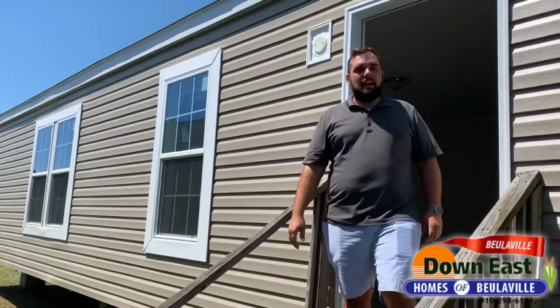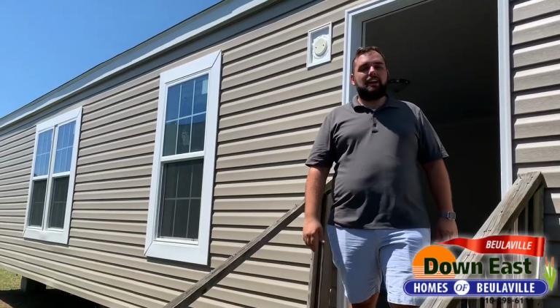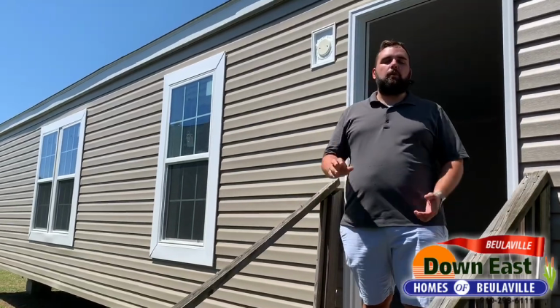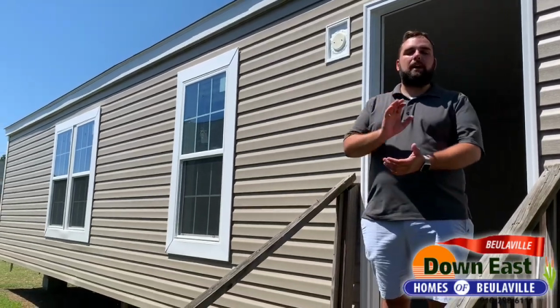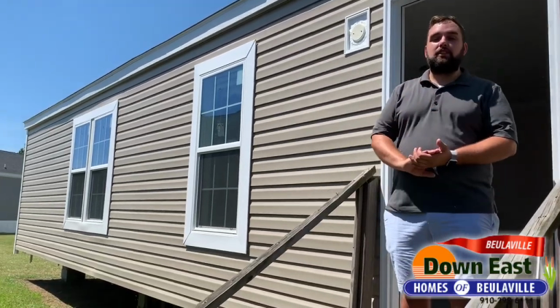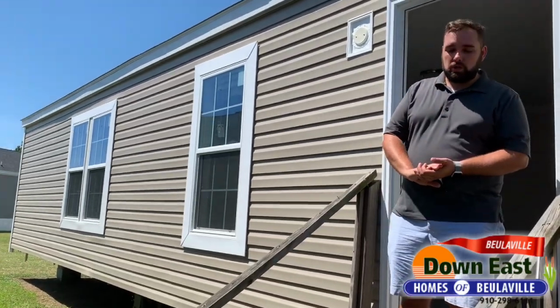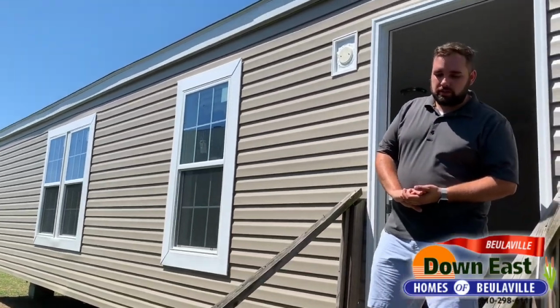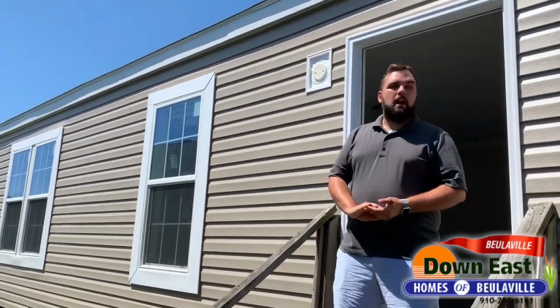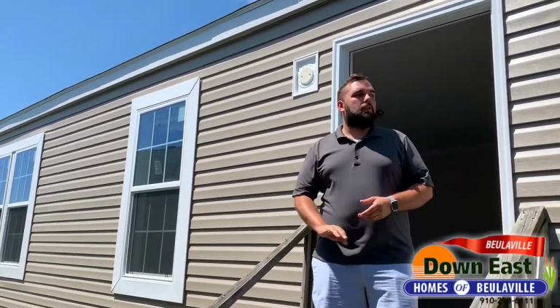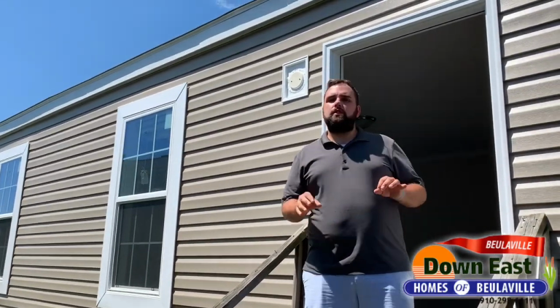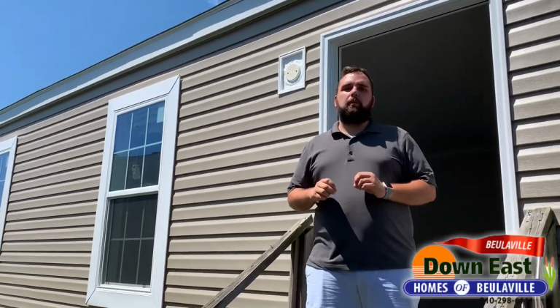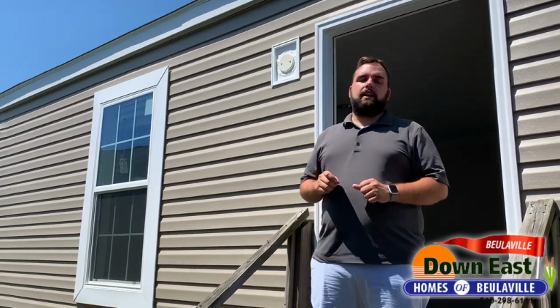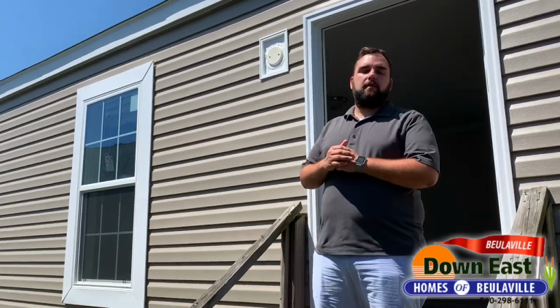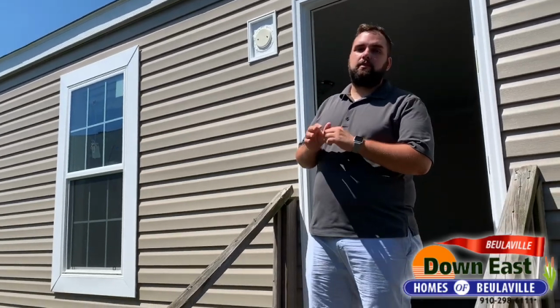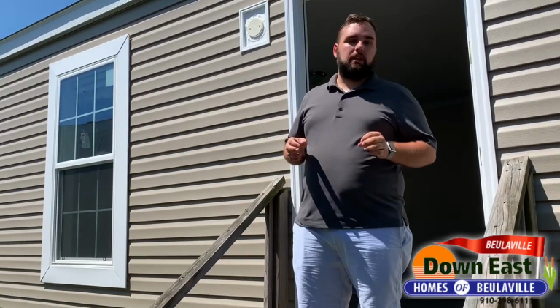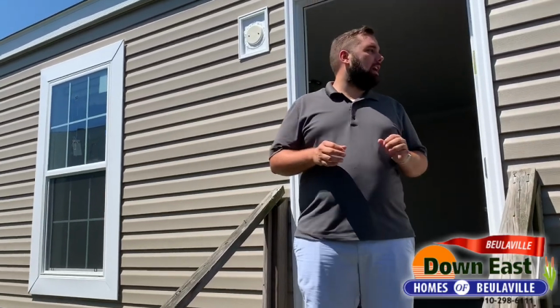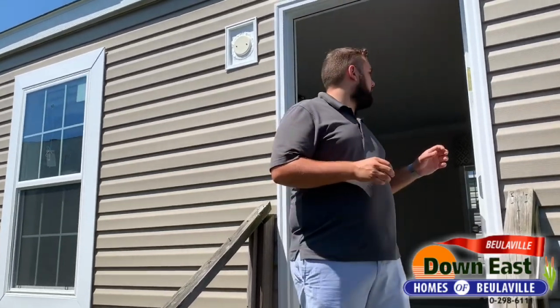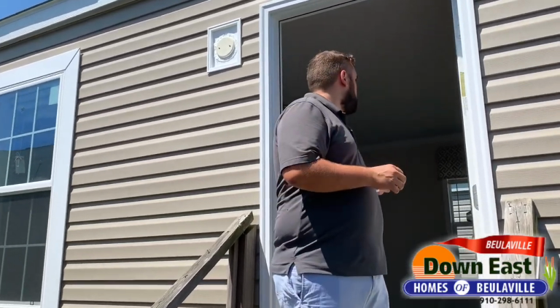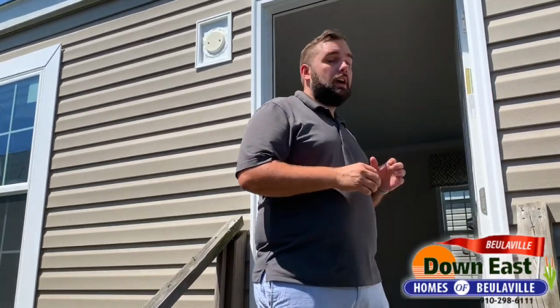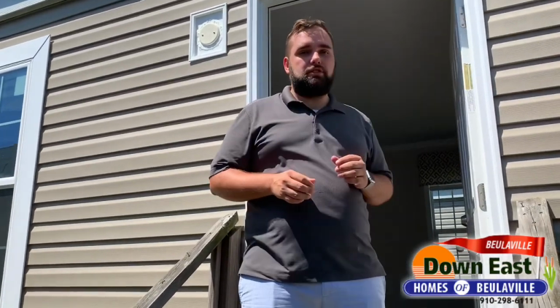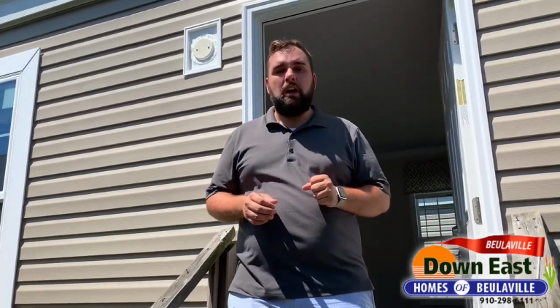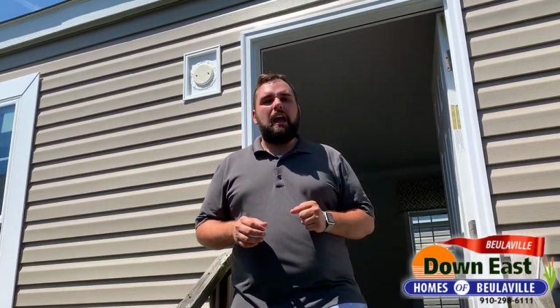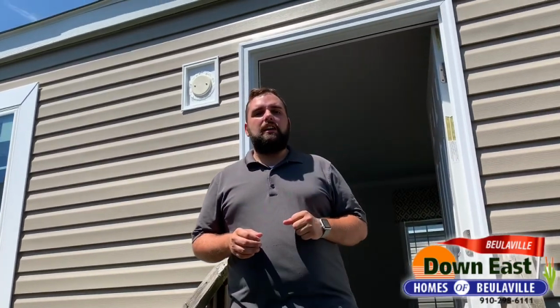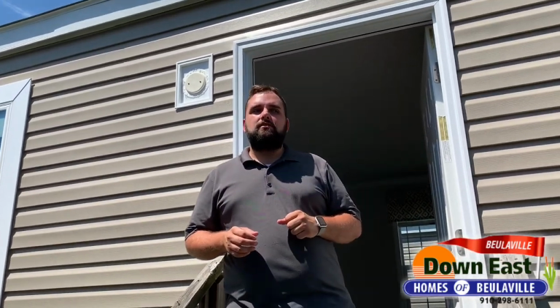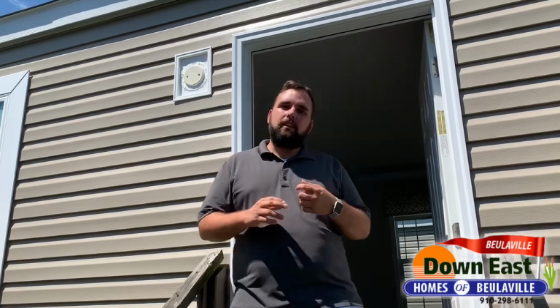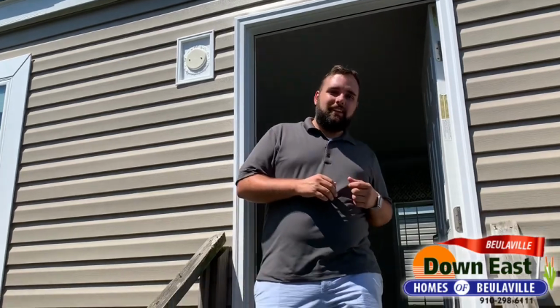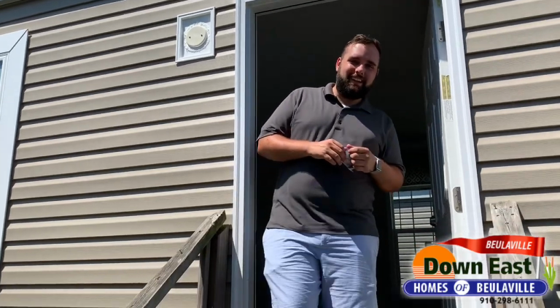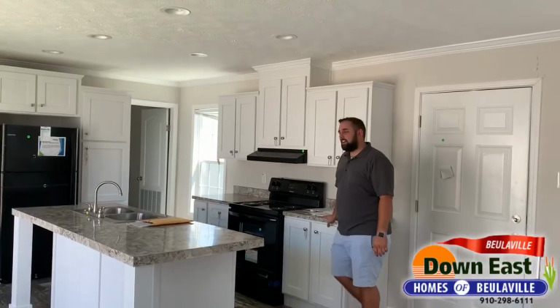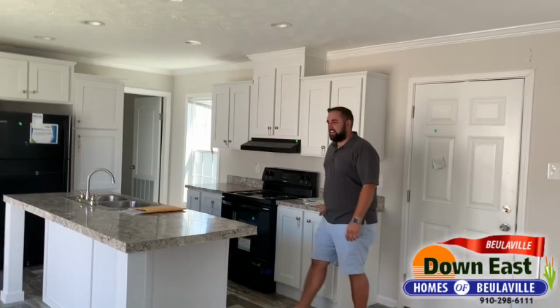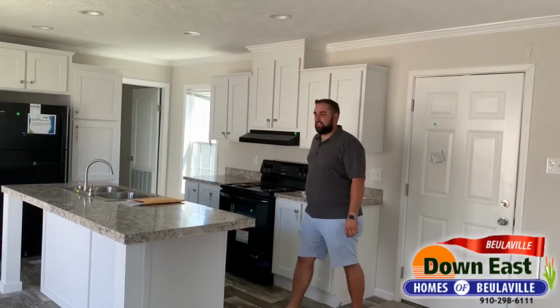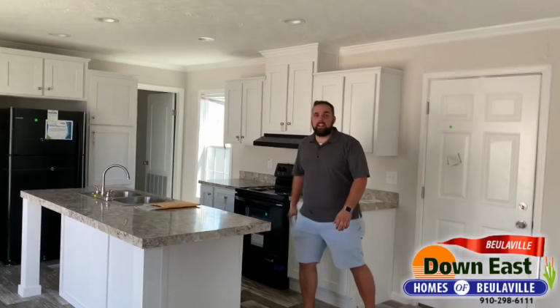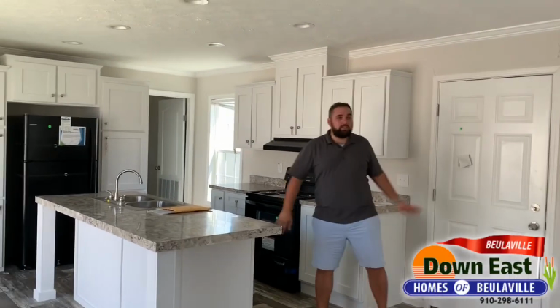Hey guys, we're back with another Tour Tuesday. We wanted to show you a single wide this week — we have a beautiful house to show you. Come on in!